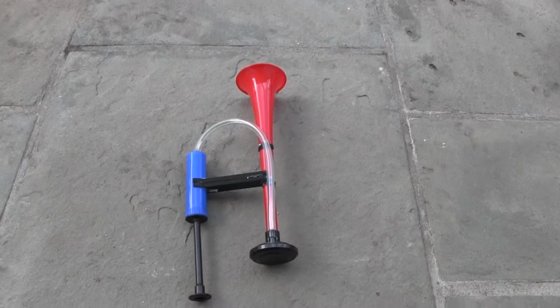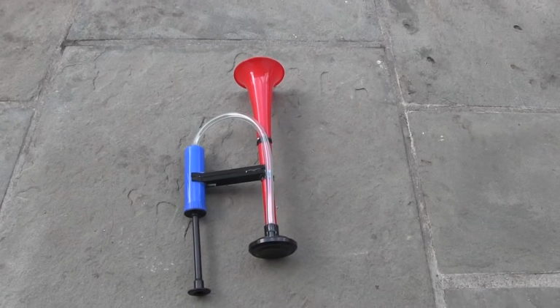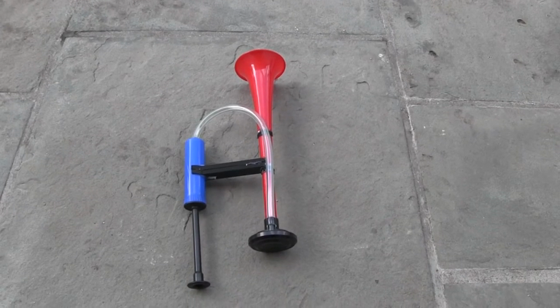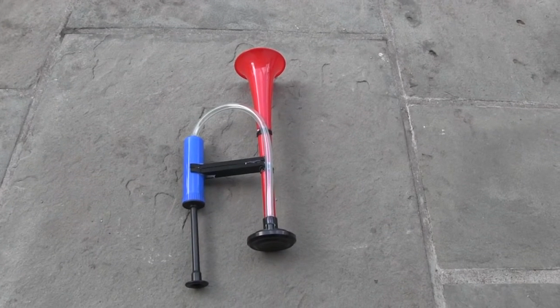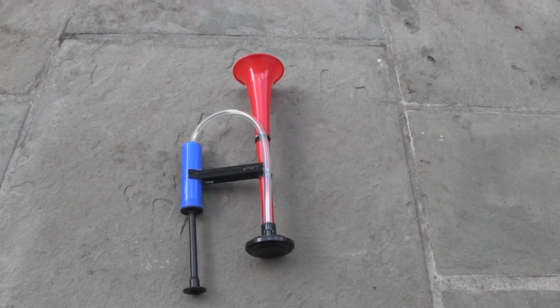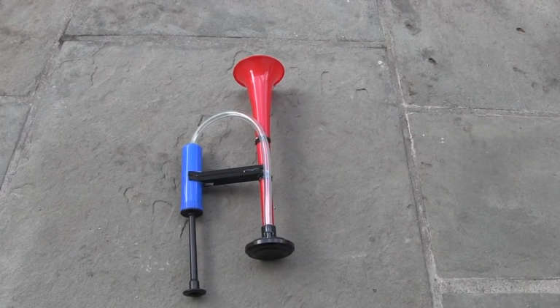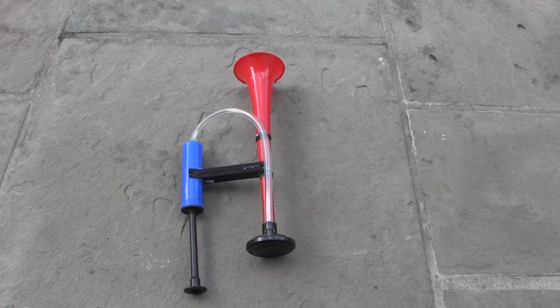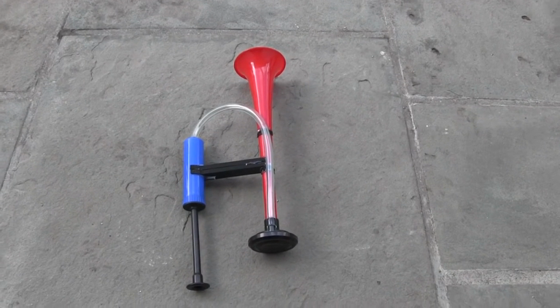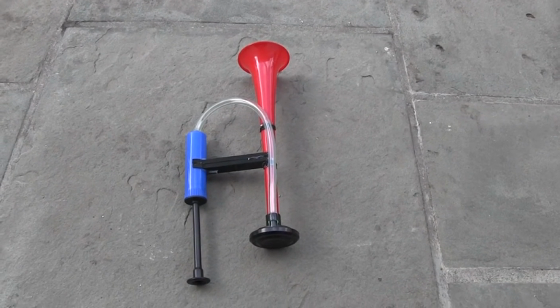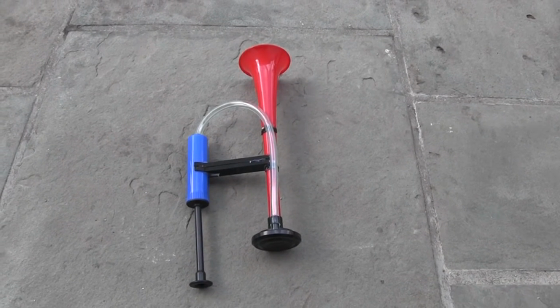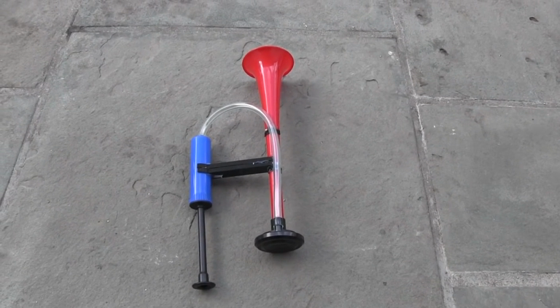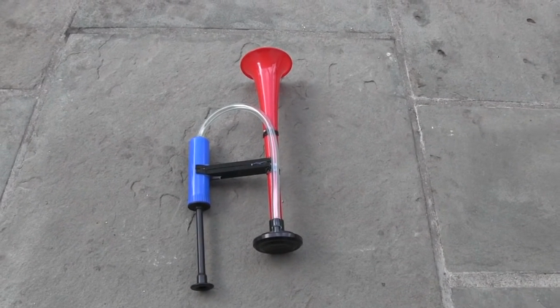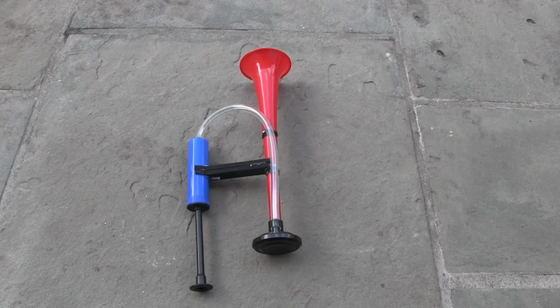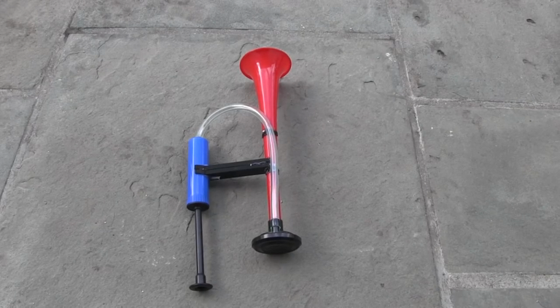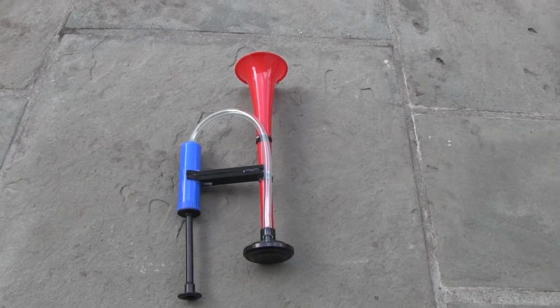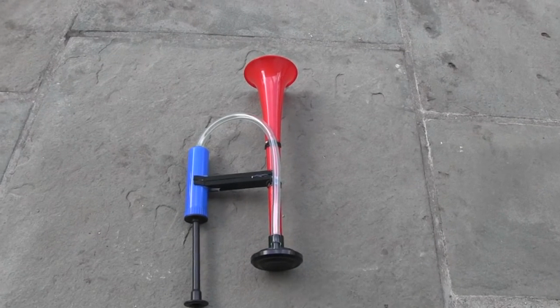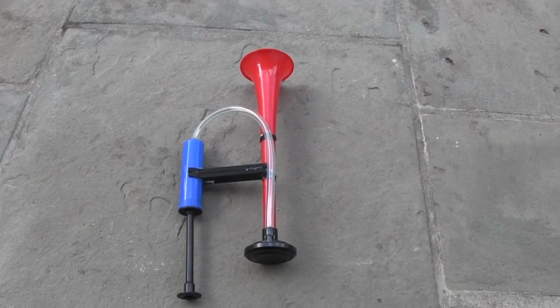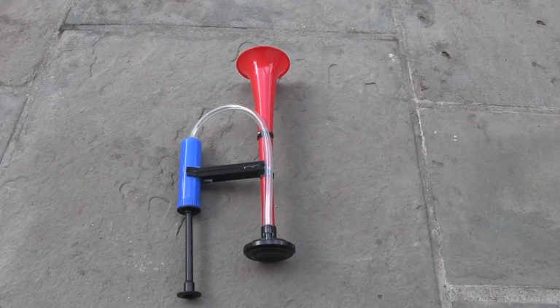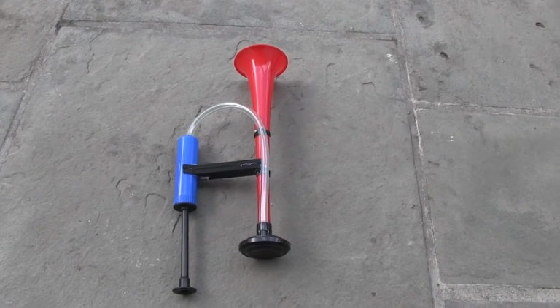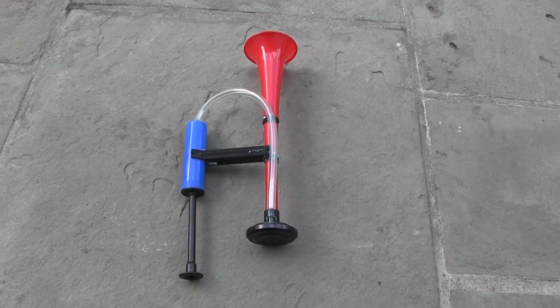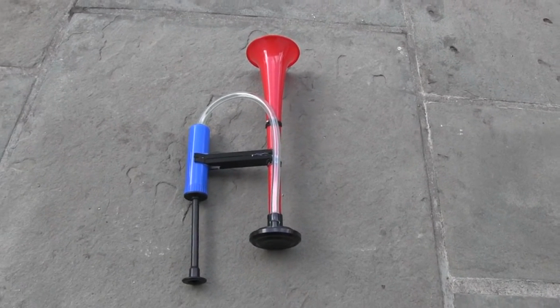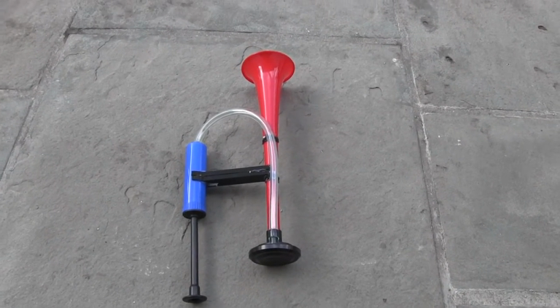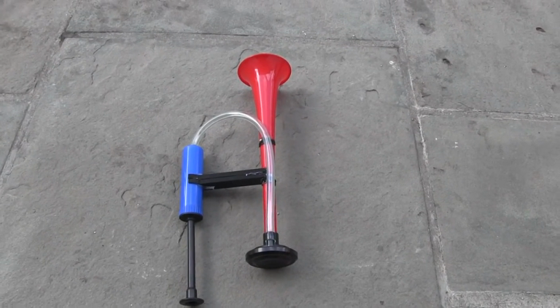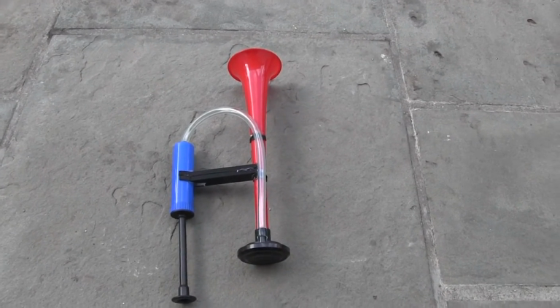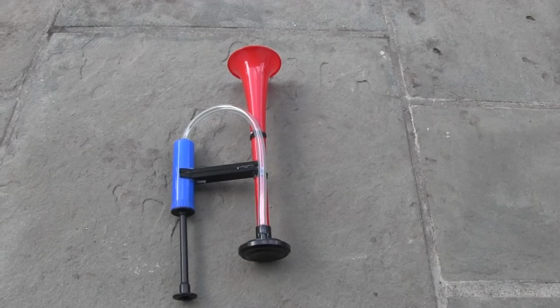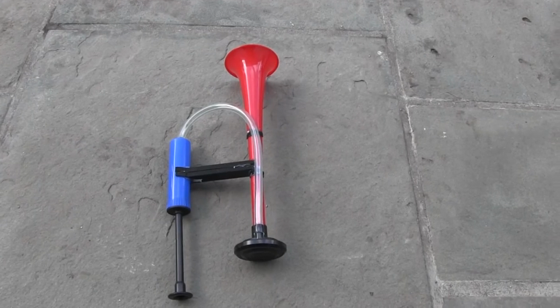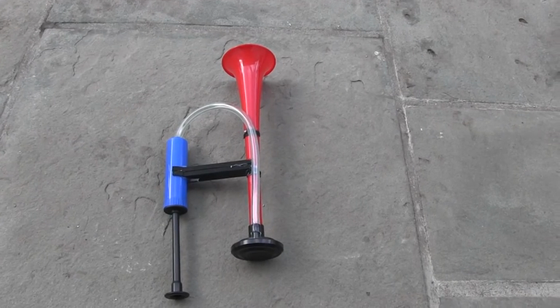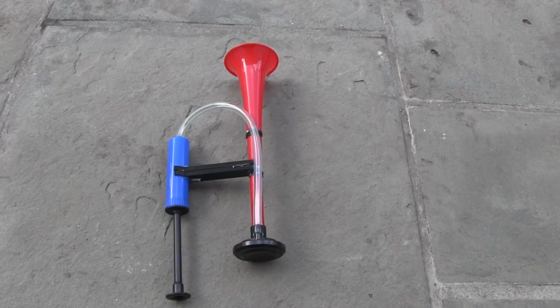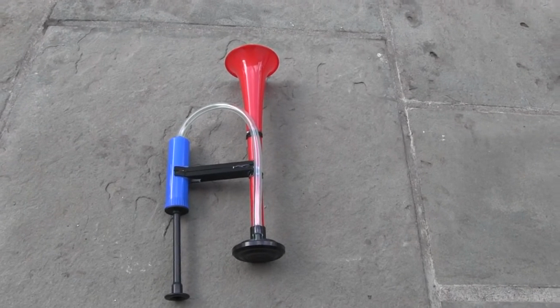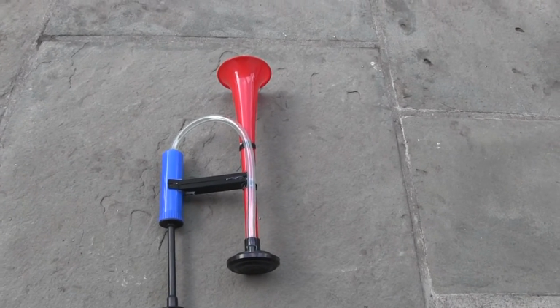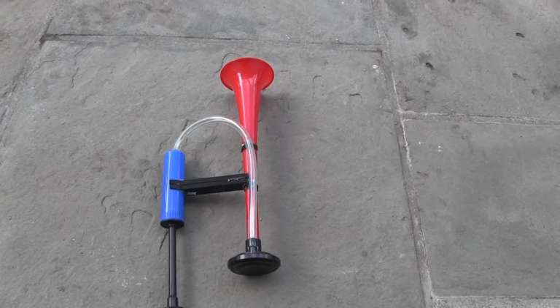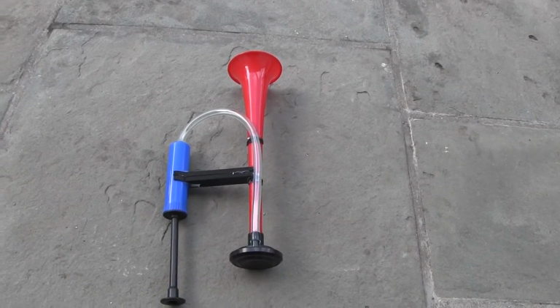Hey guys, it's Xtreme3D, and today I'm going to be showing you this cool air horn that I 3D printed. I didn't fully 3D print it, but I created it, and I'm really excited to show you guys.